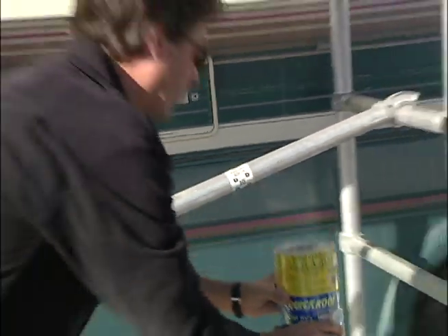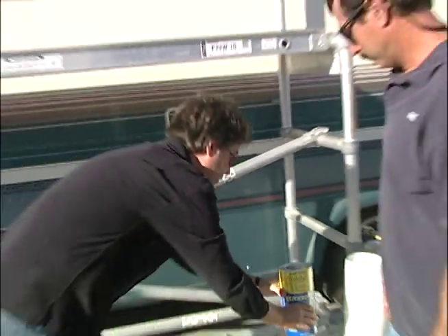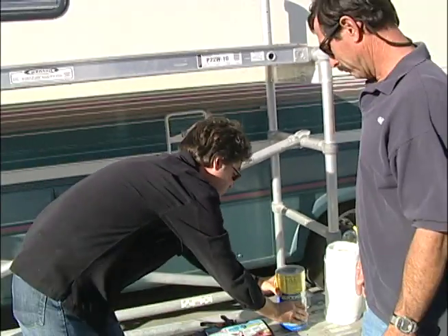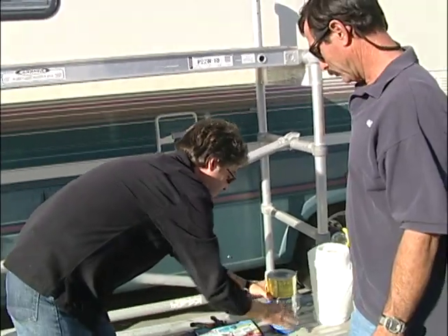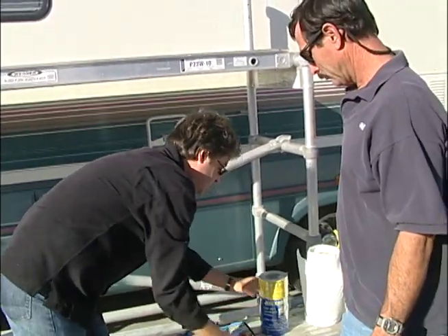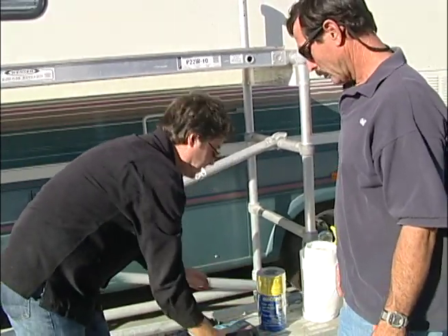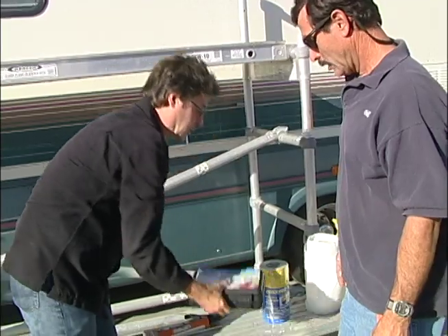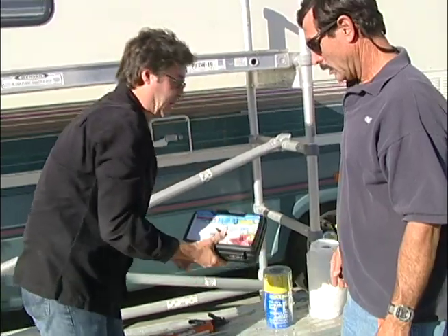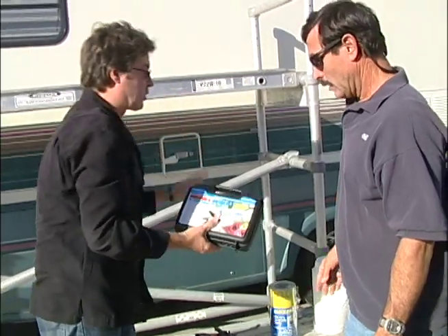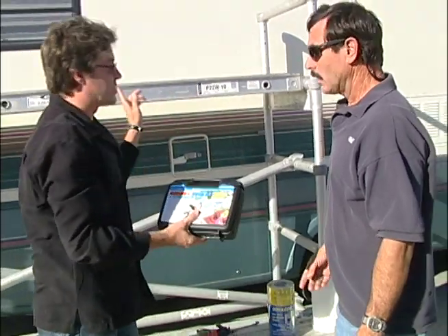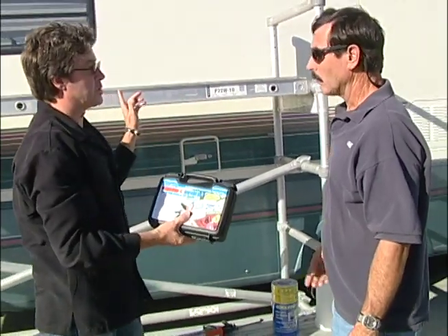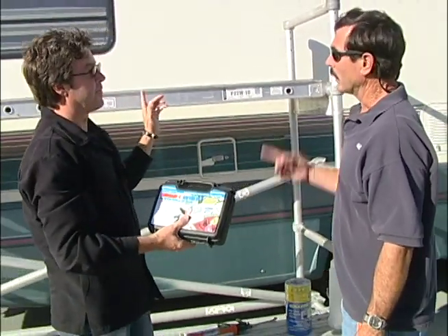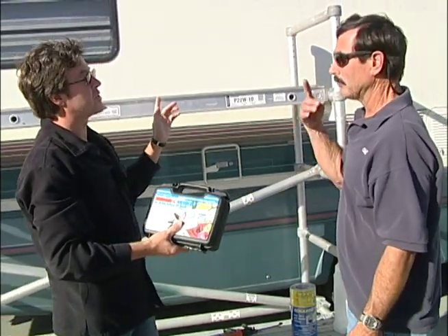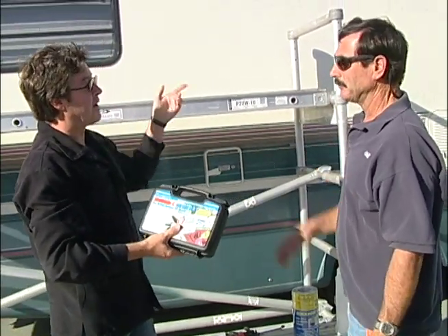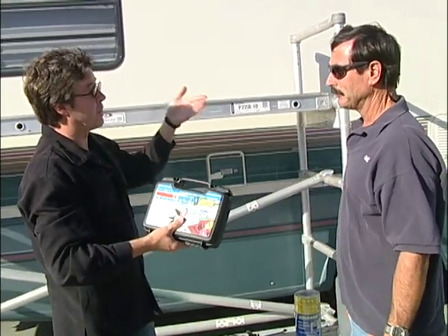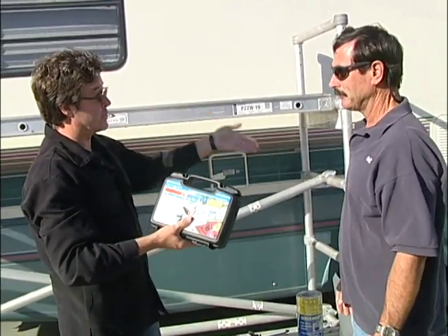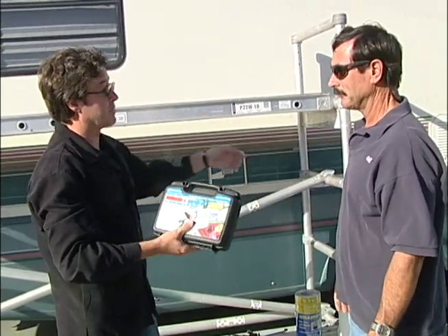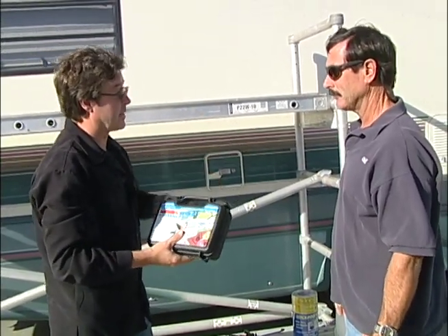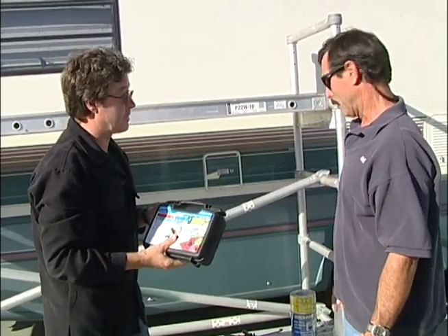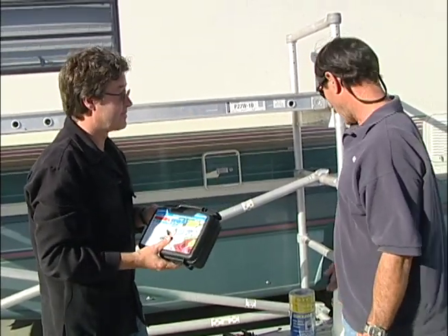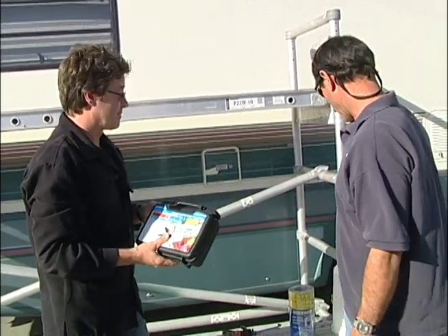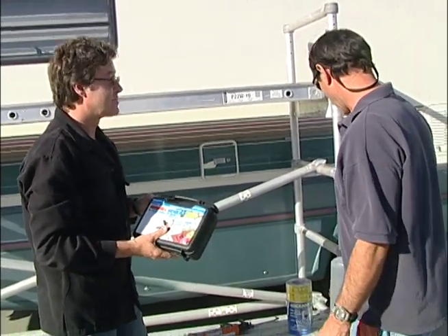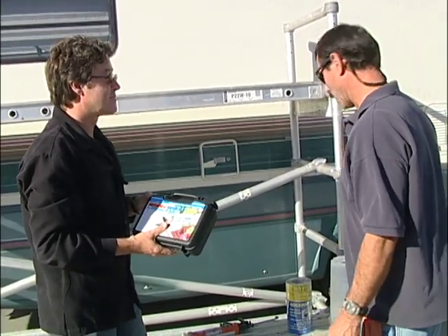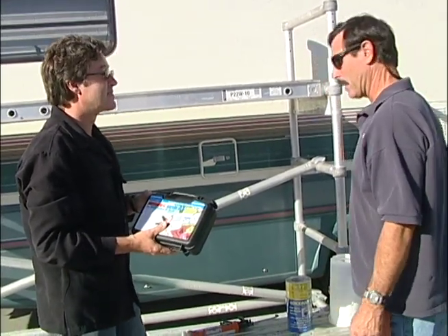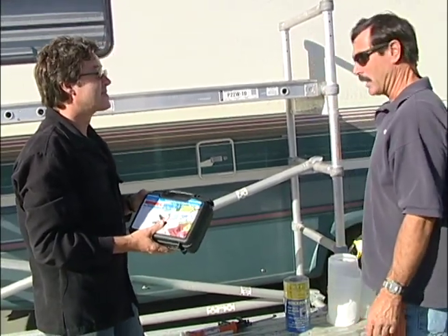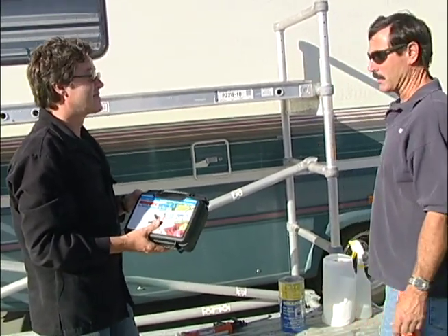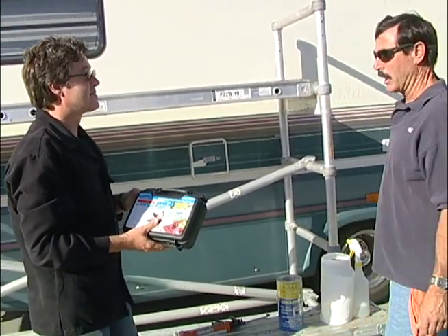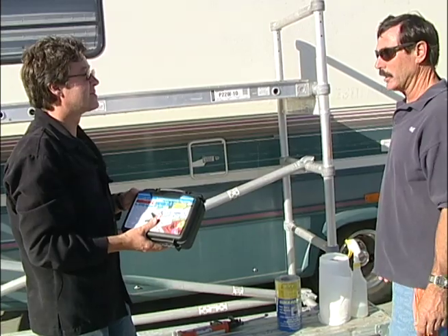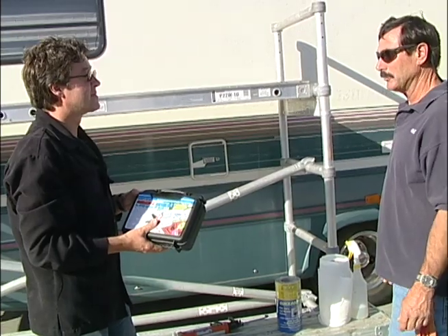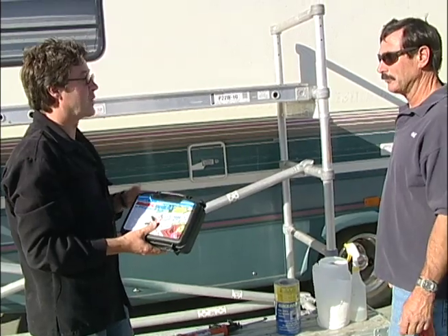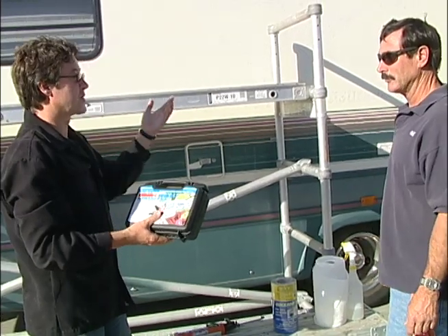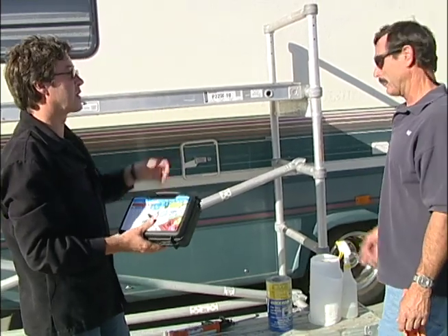We're going to be using this kit and we're going to have to go upstairs, but first we have to do some cleaning. We've got a paper towel and some mild cleaner. Okay, let's go clean.